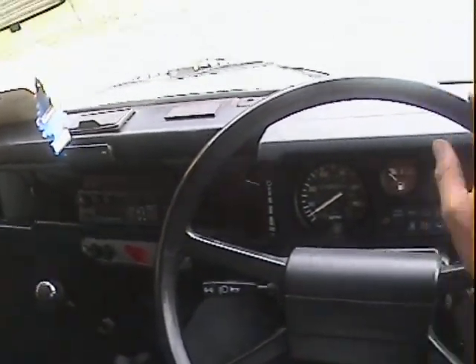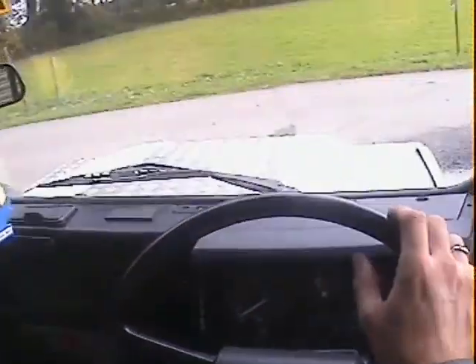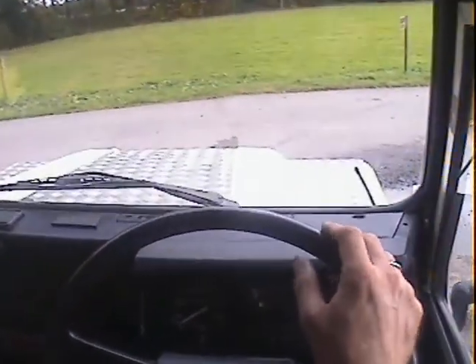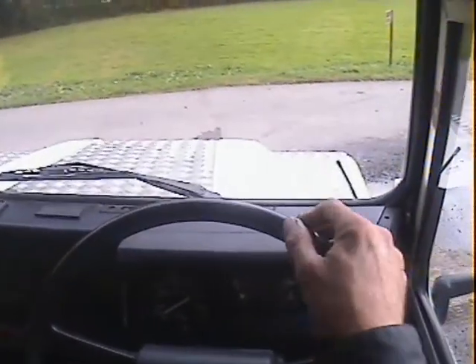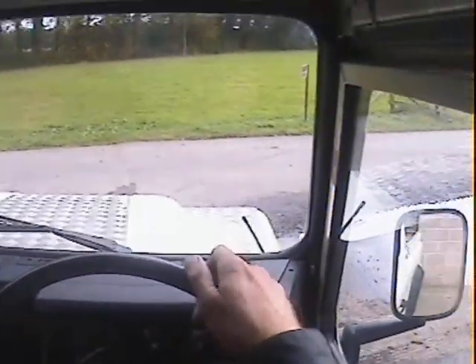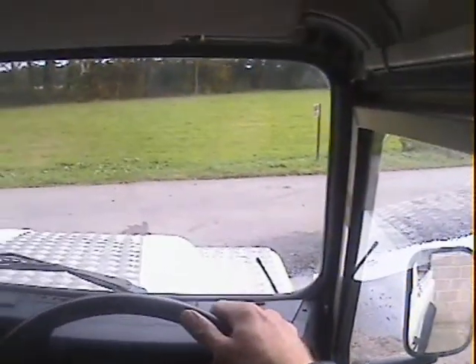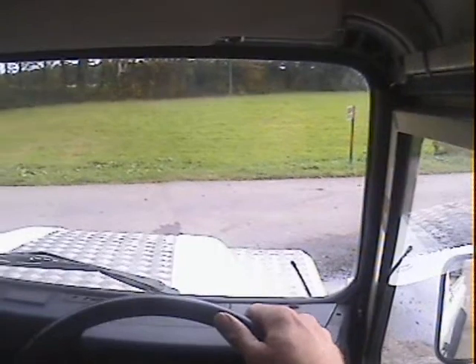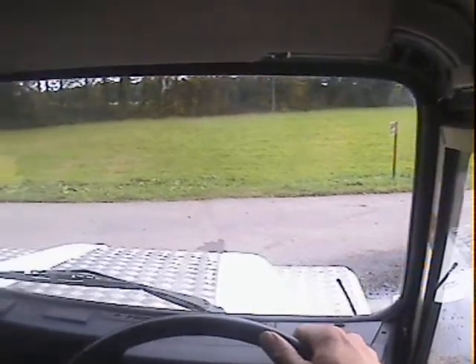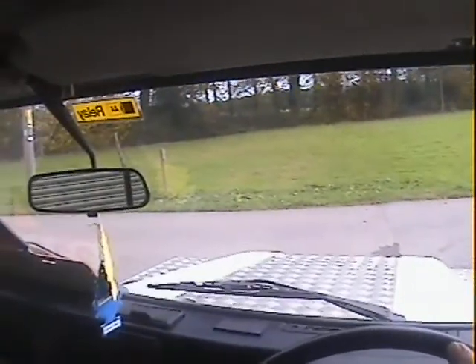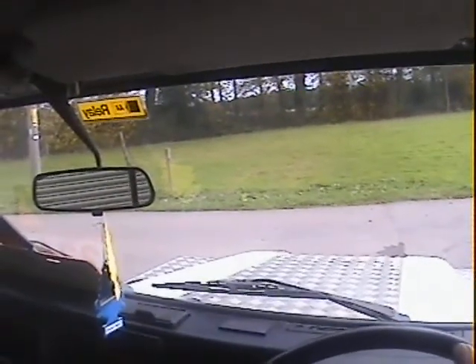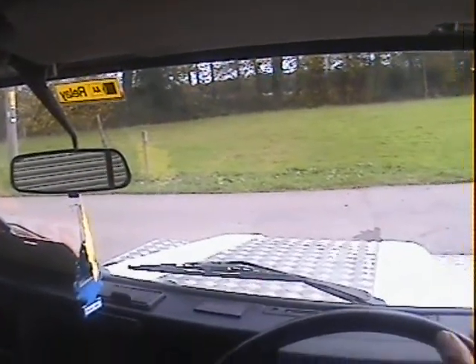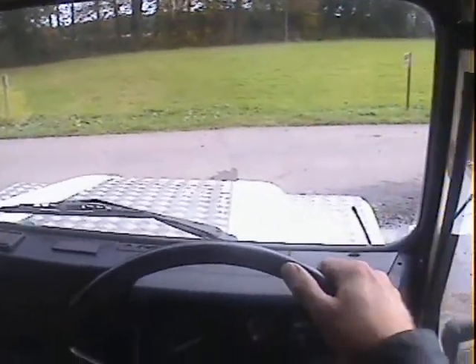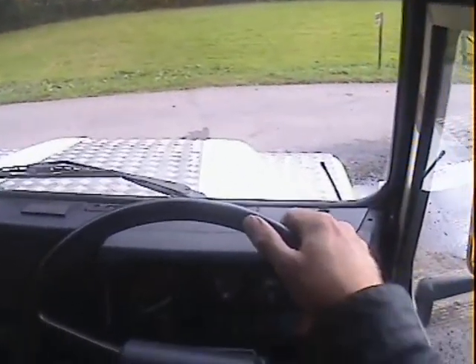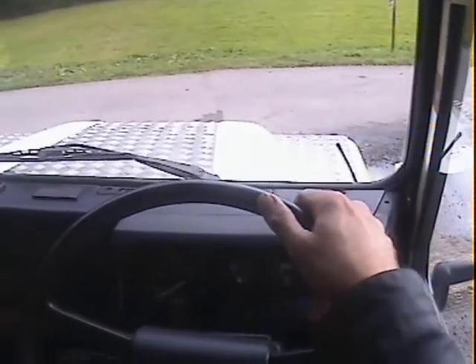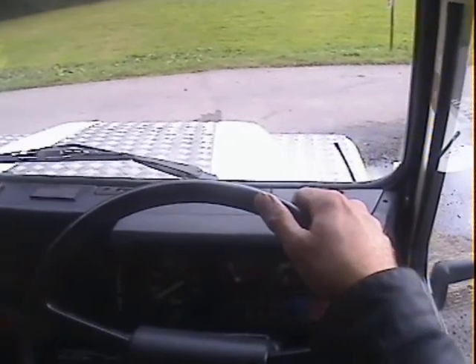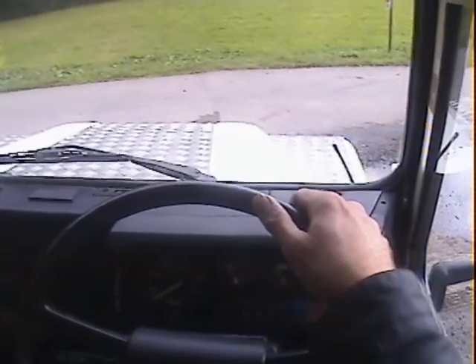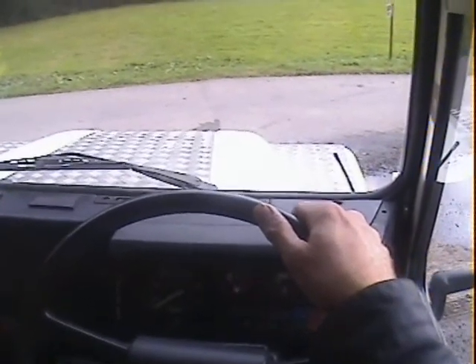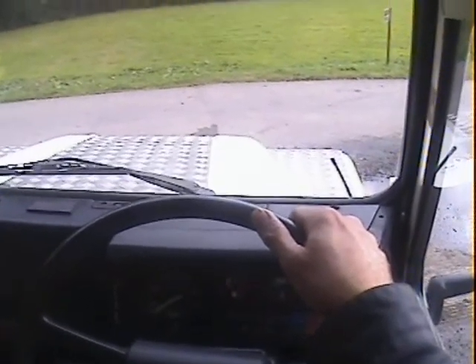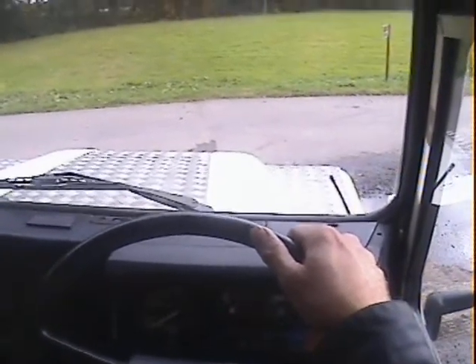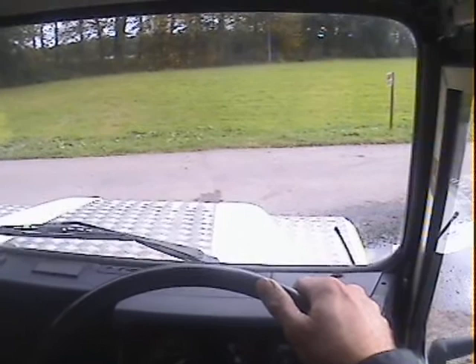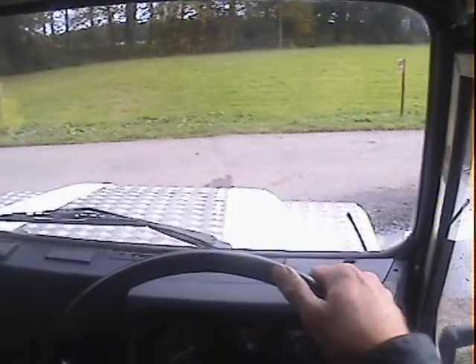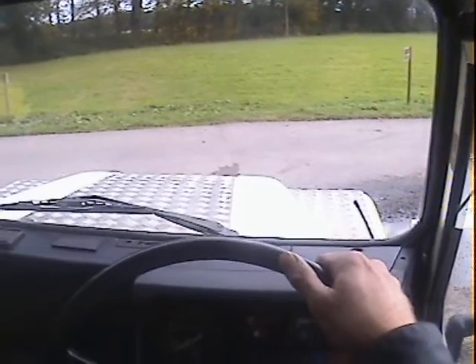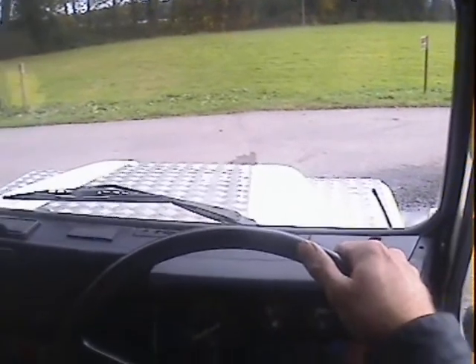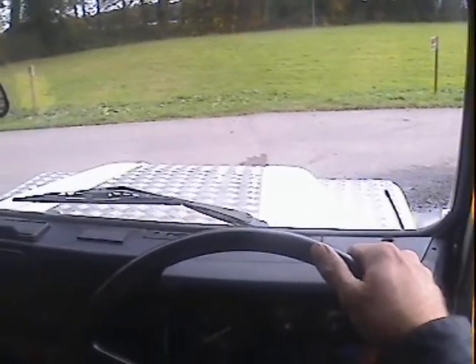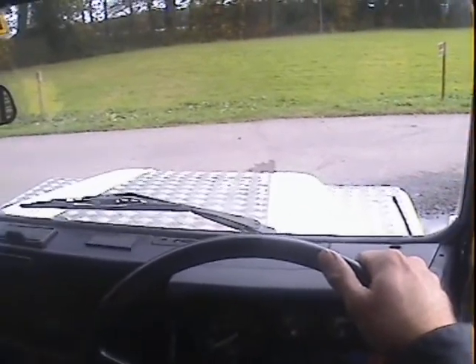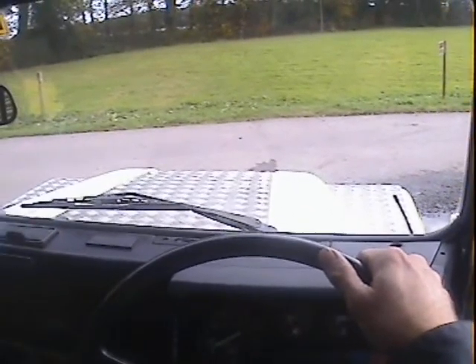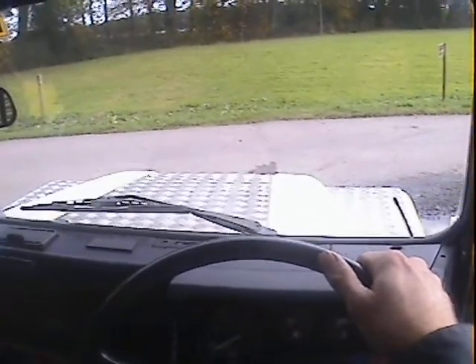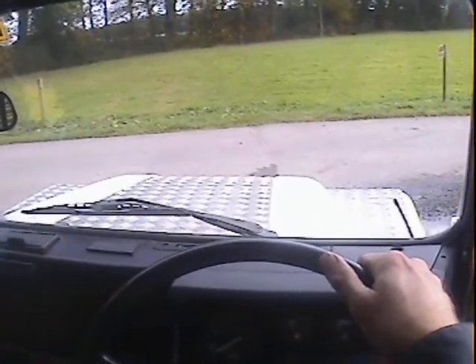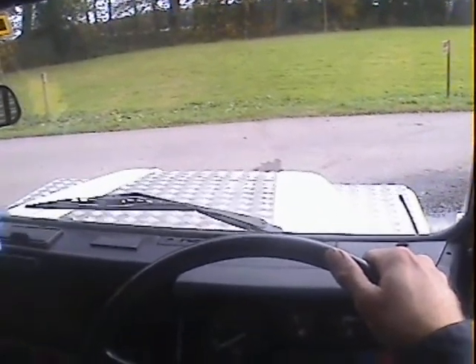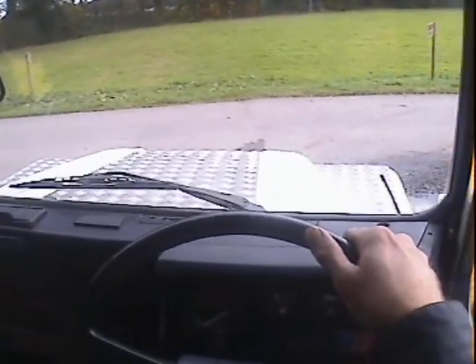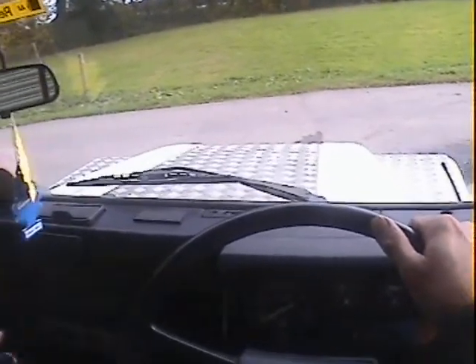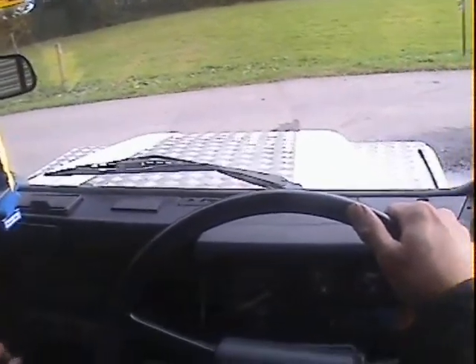Let's take this G-registration, either 1989 or 1990, Land Rover 90 2.5 turbo diesel truck cab pickup for a spin.